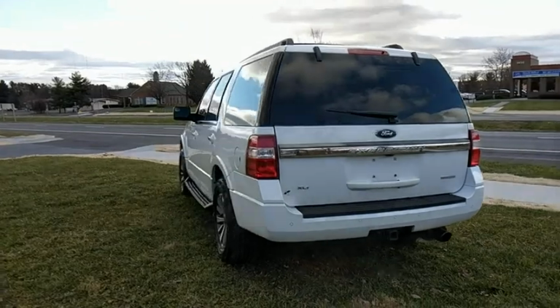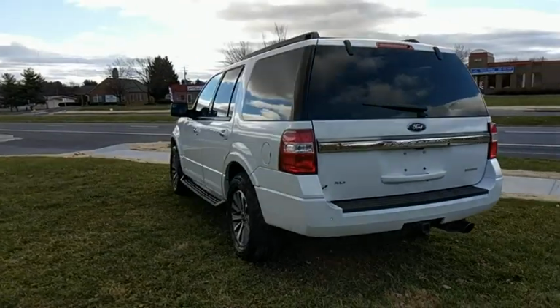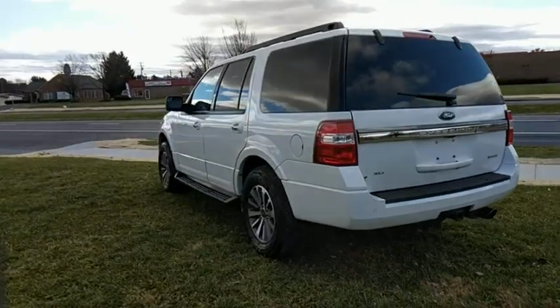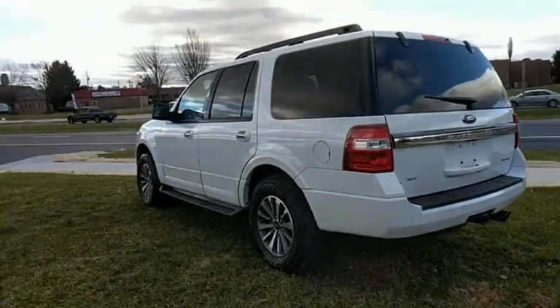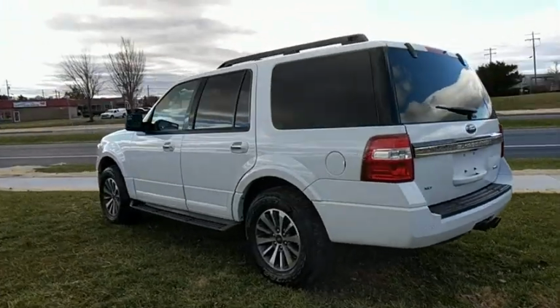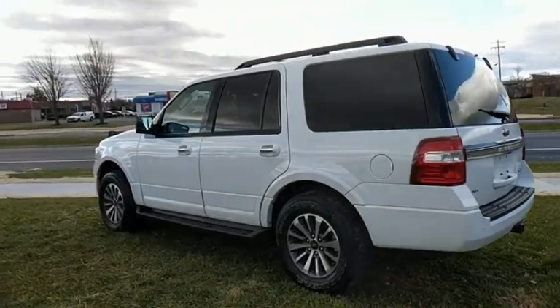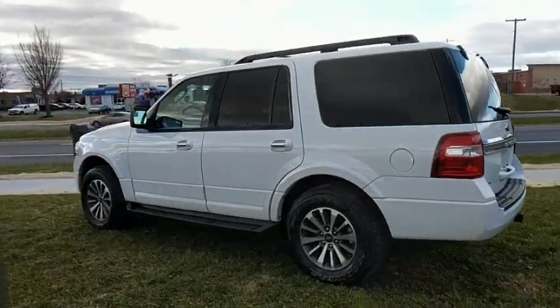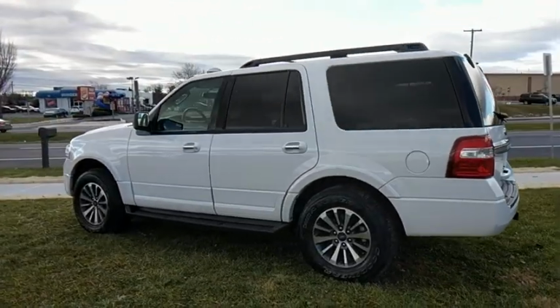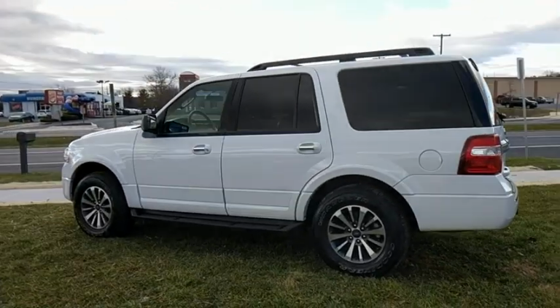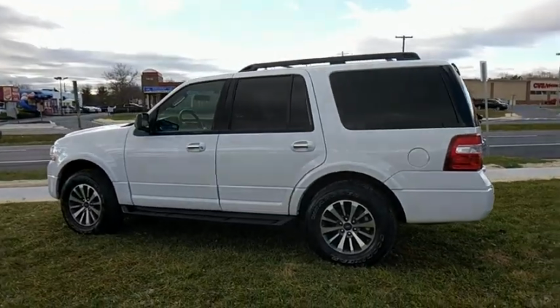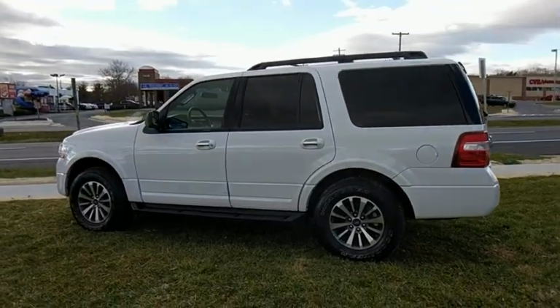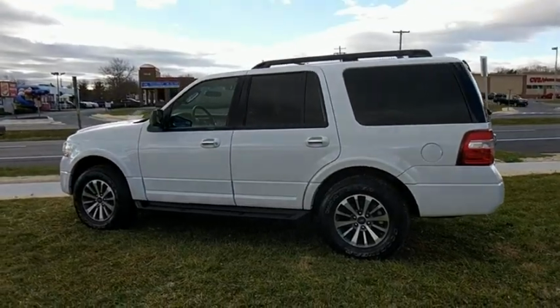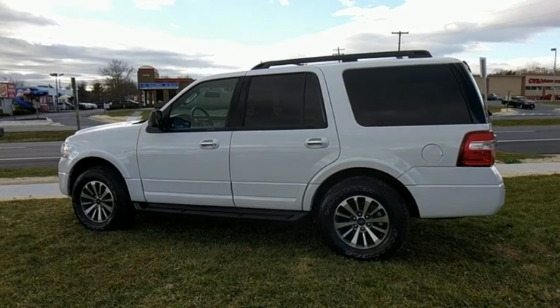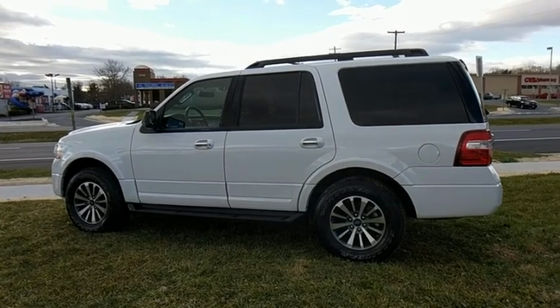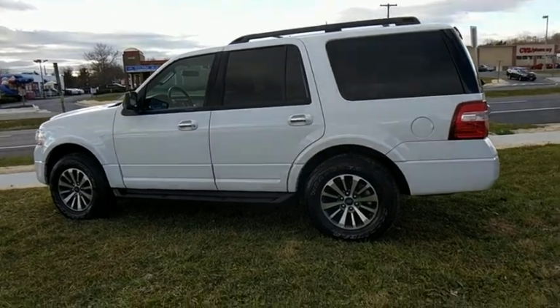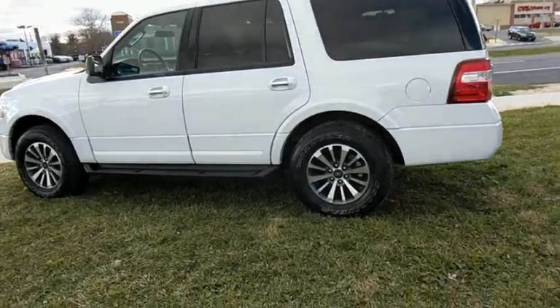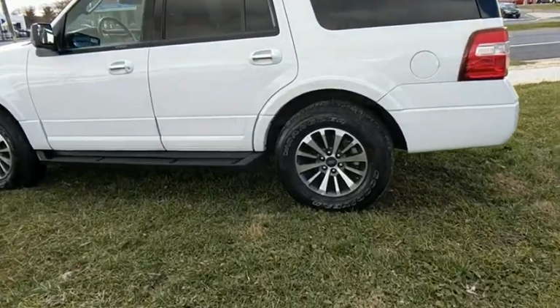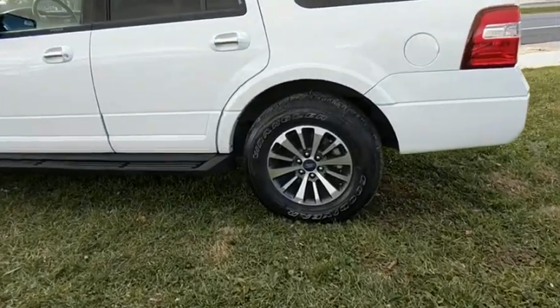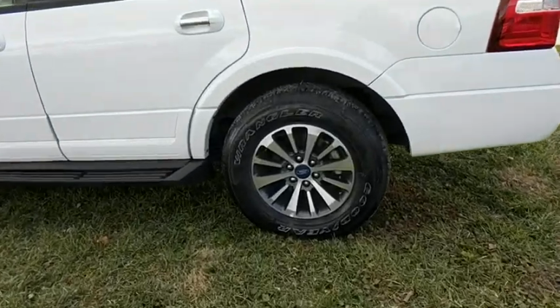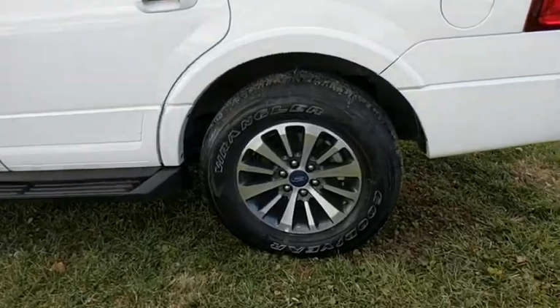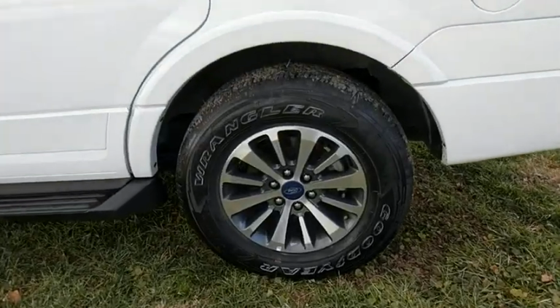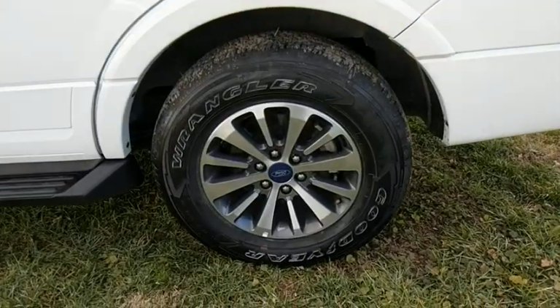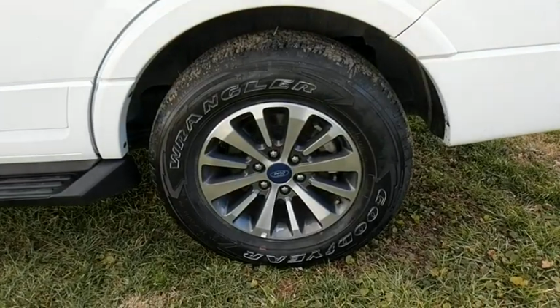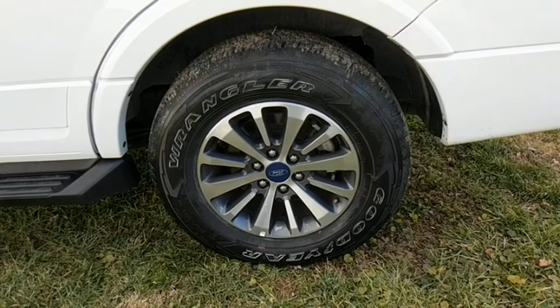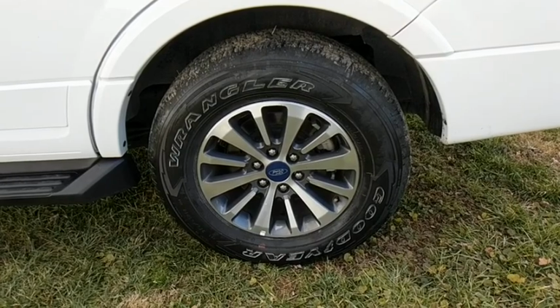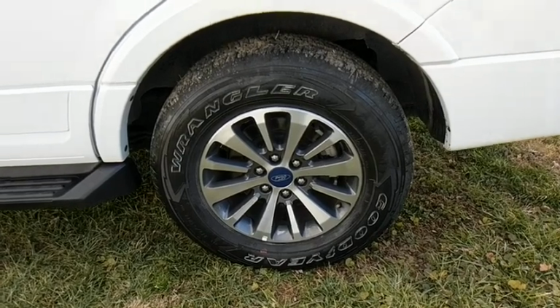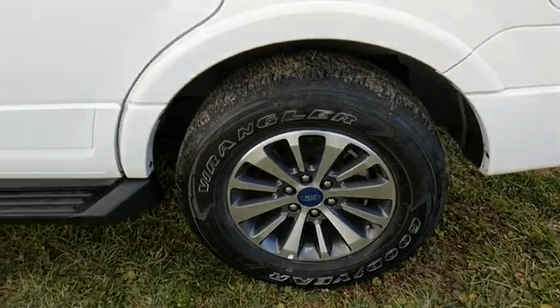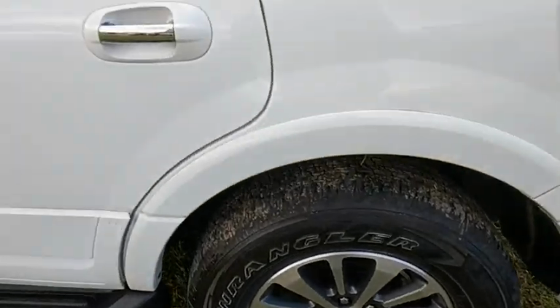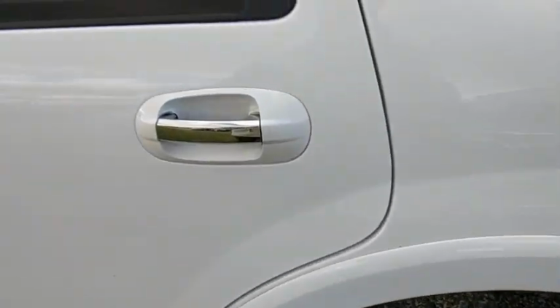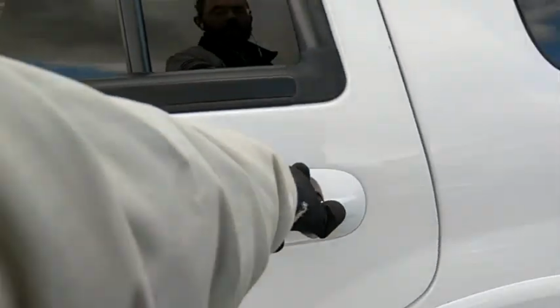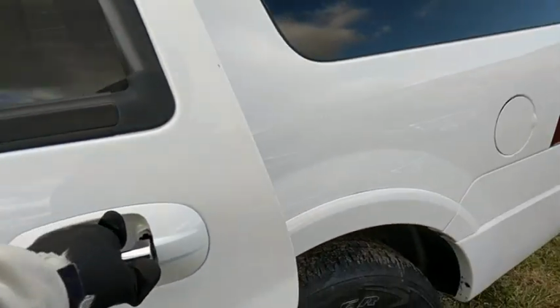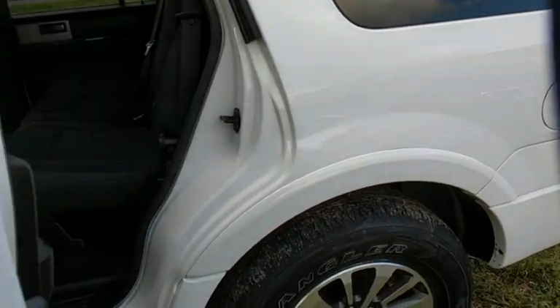Universal garage door opener, electronic stability control, power windows, compass, trip computer, rear window defroster, fog lights, security system, CD player, Sirius satellite radio, brake assist, remote keyless entry.